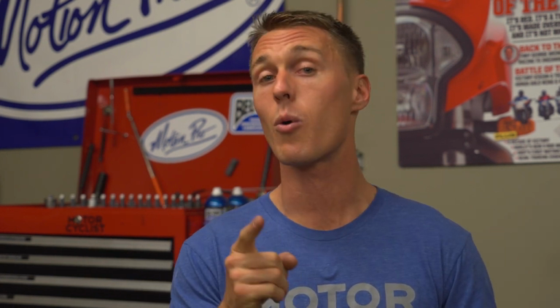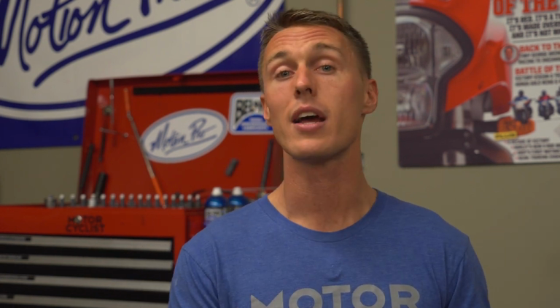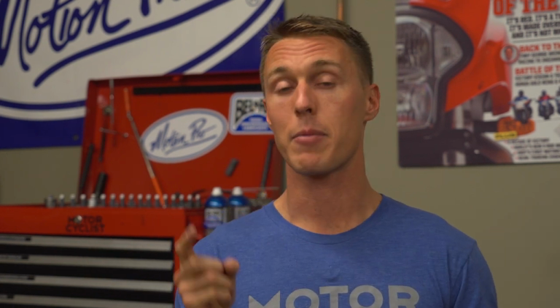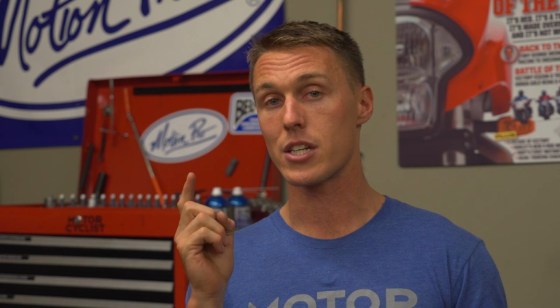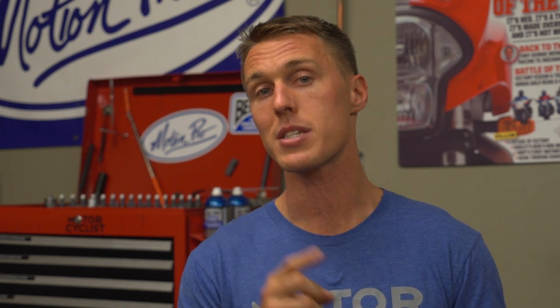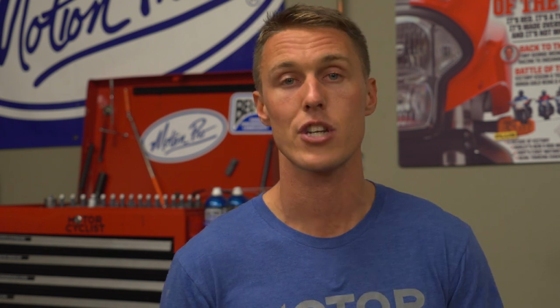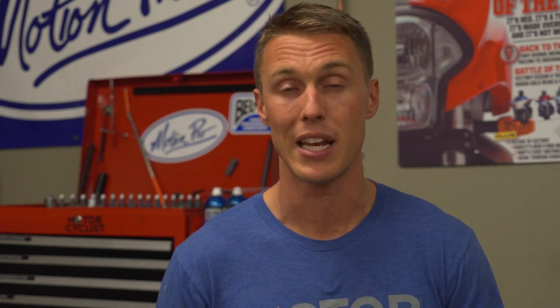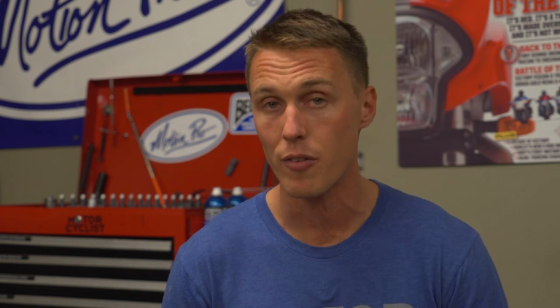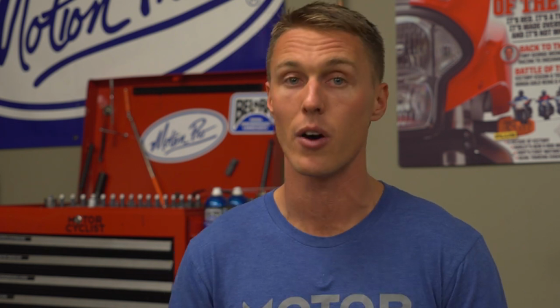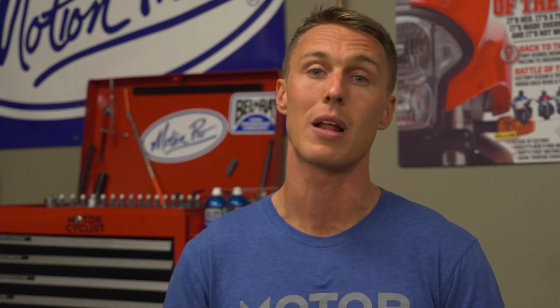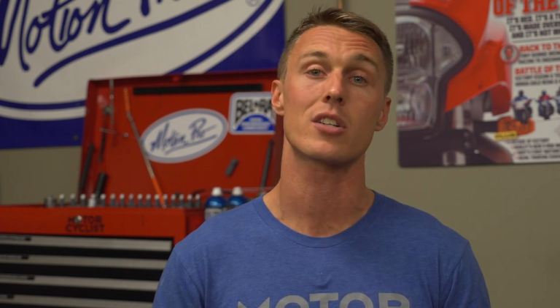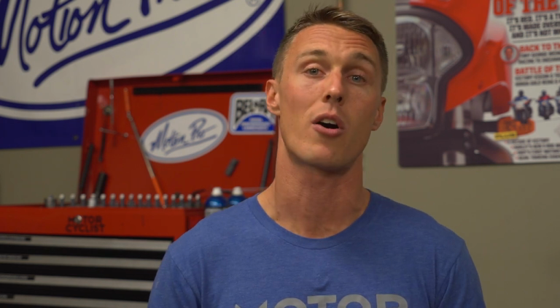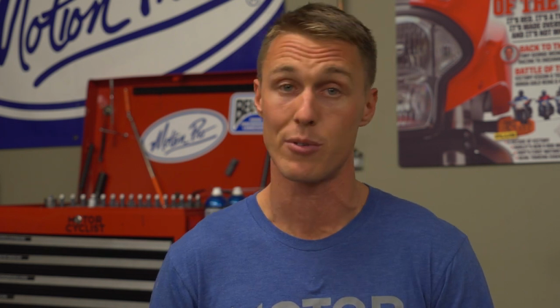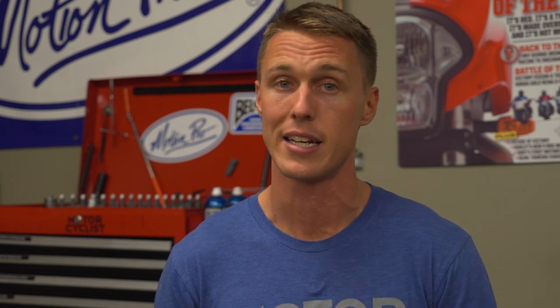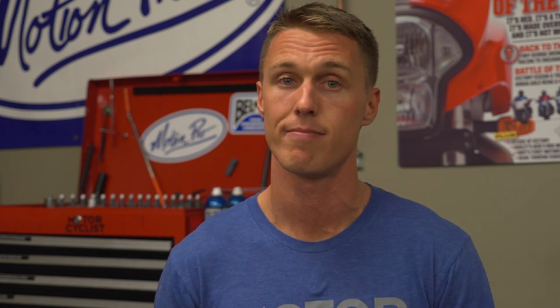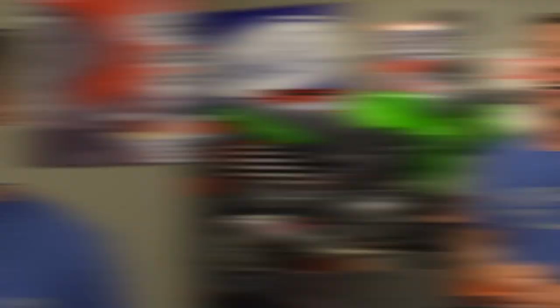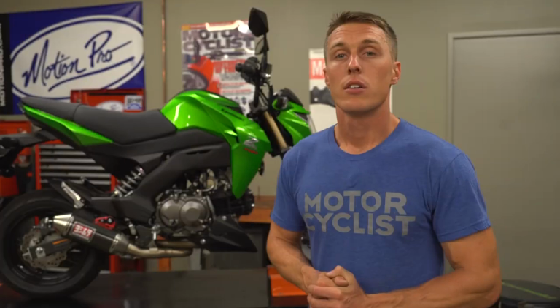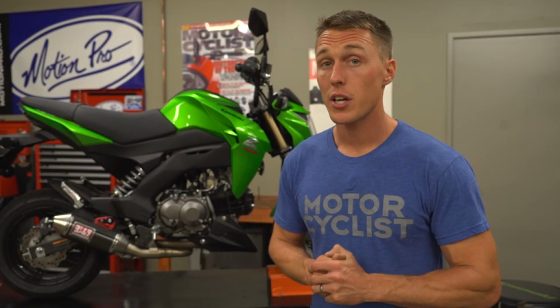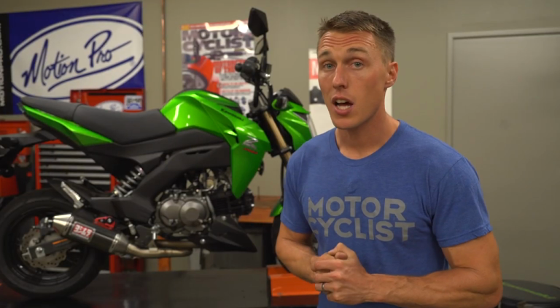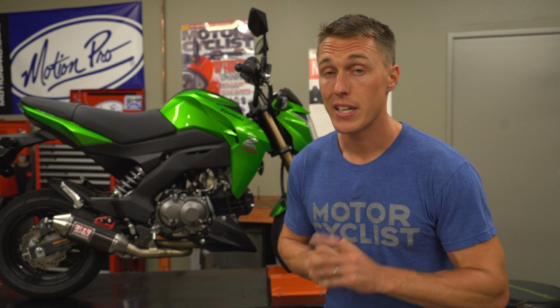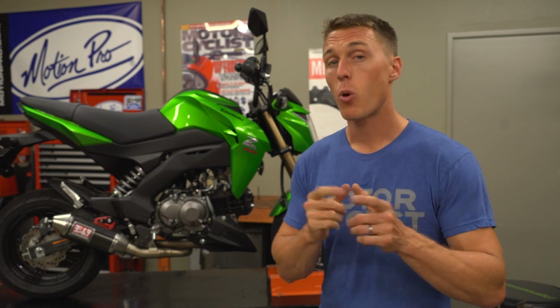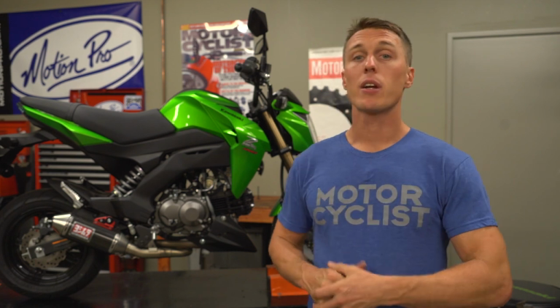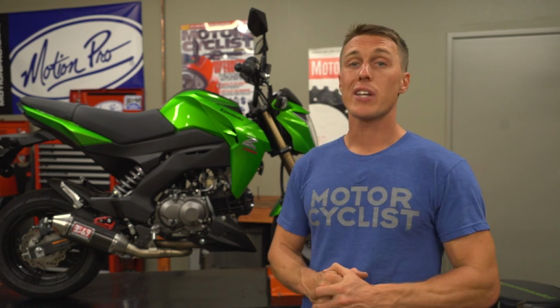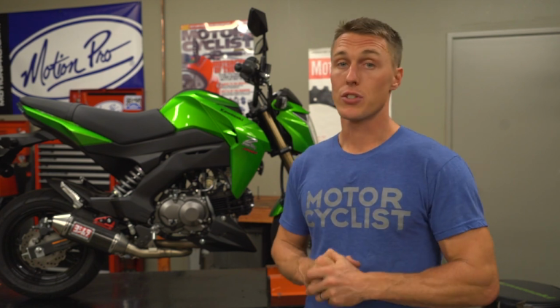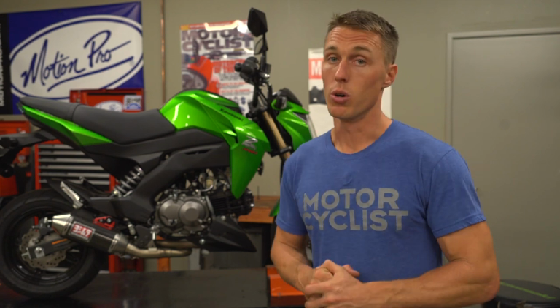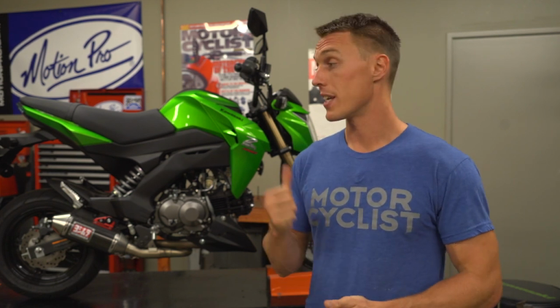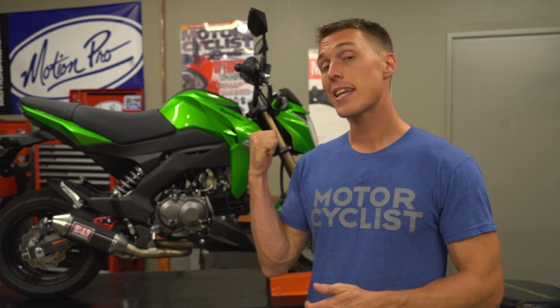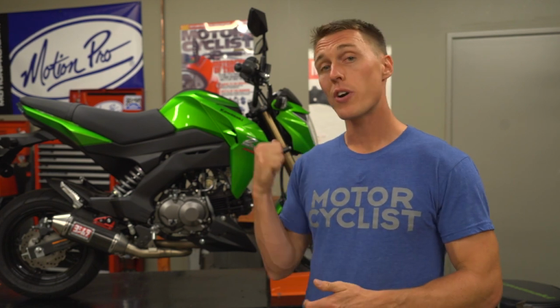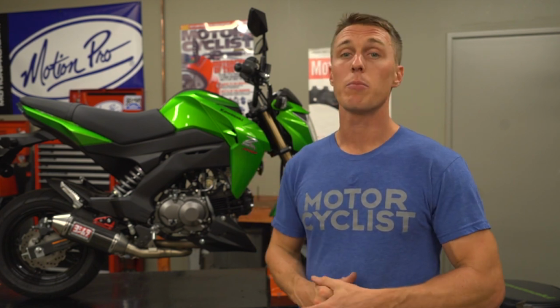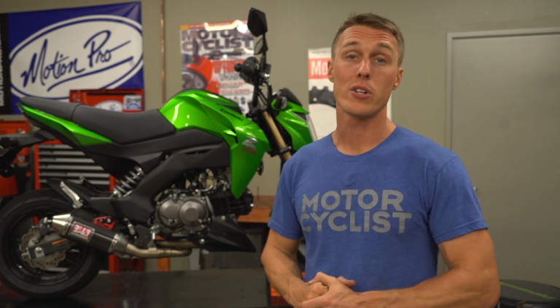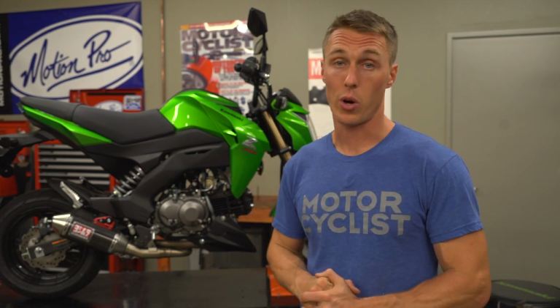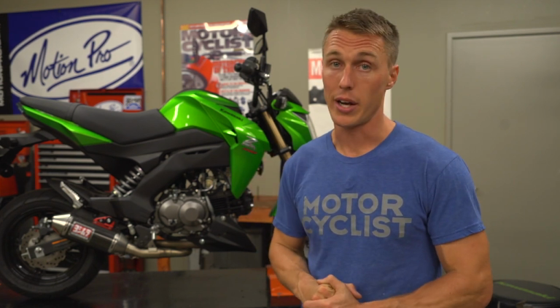Don't worry — I'm going to get to shim-style adjustment in another video with my long-term RC390. To start things off, it is important that your motorcycle is cool, so let it sit overnight before you start working on it.